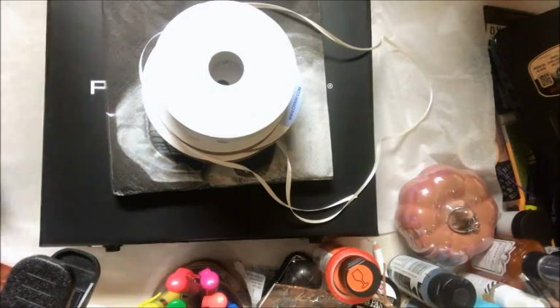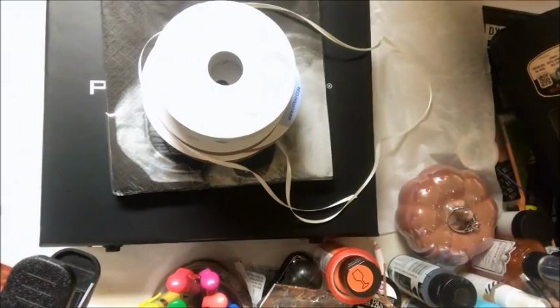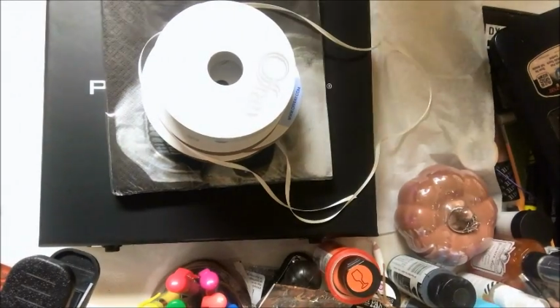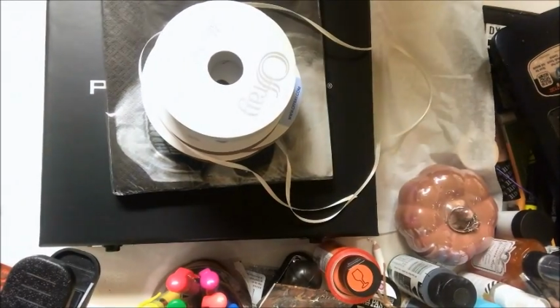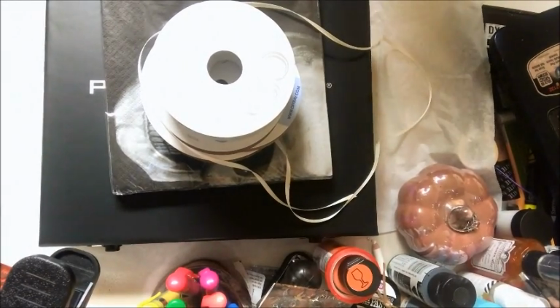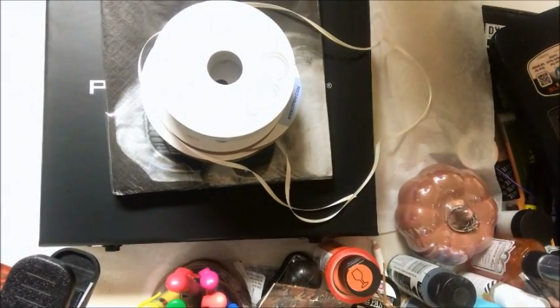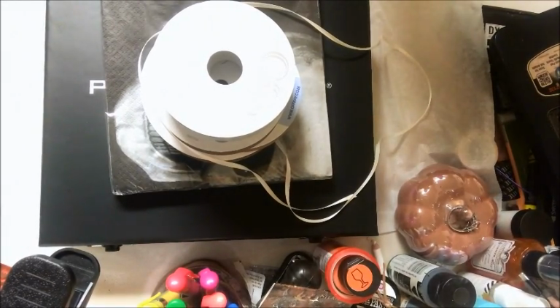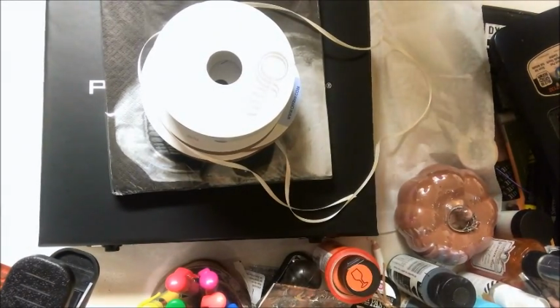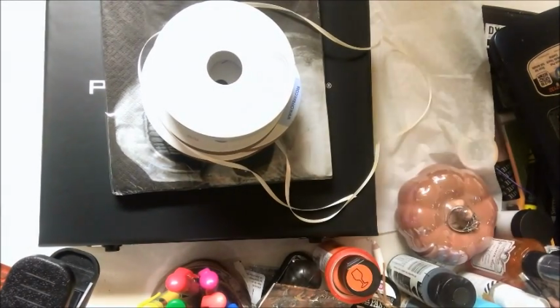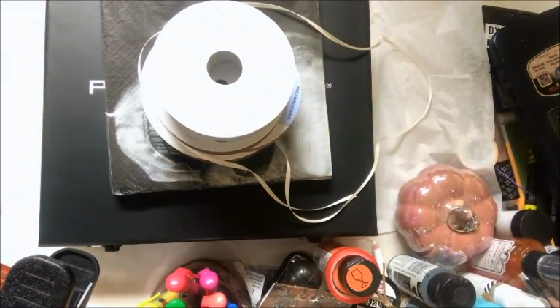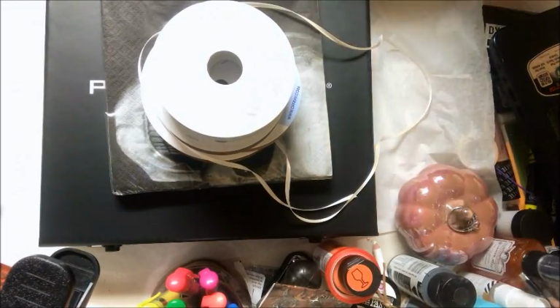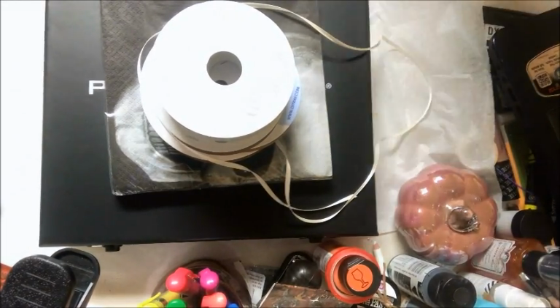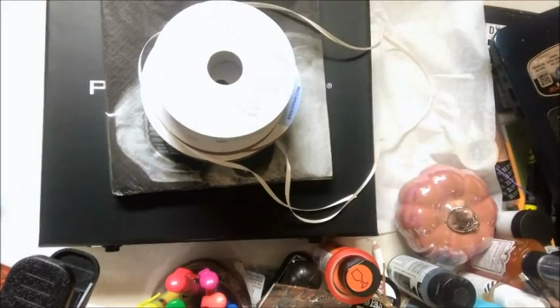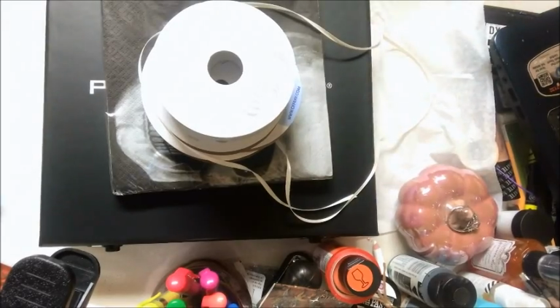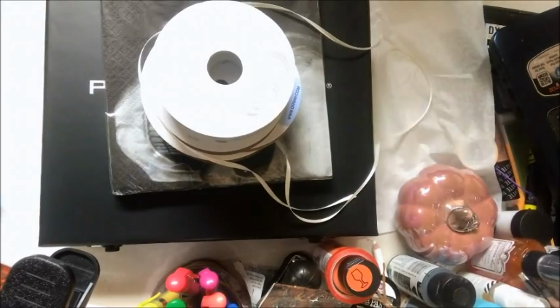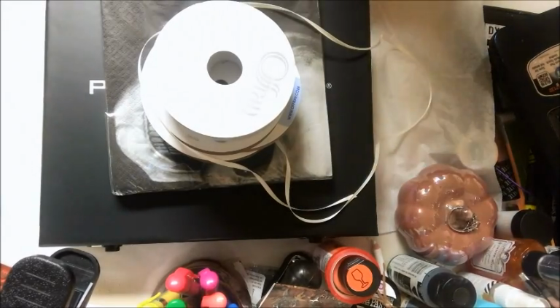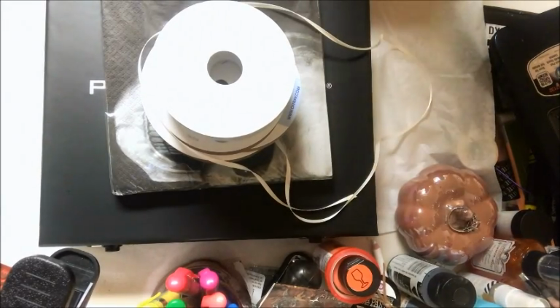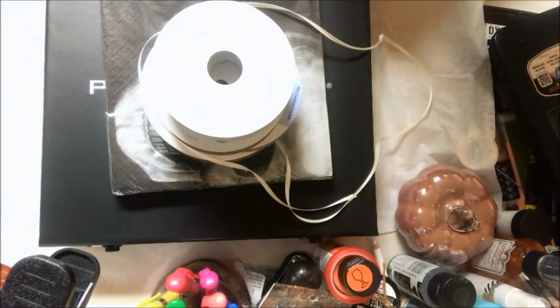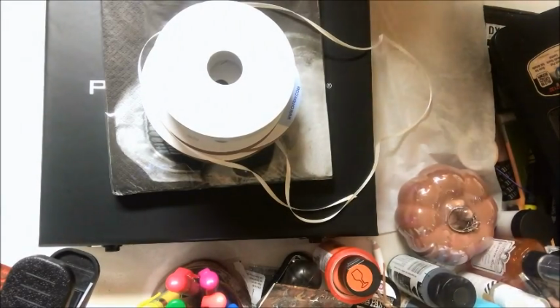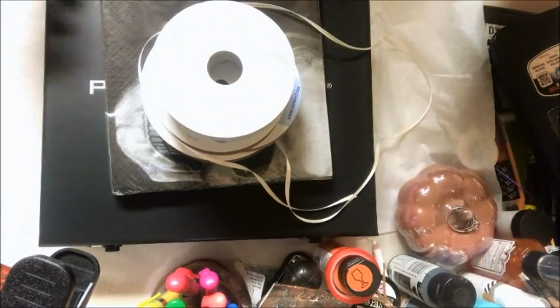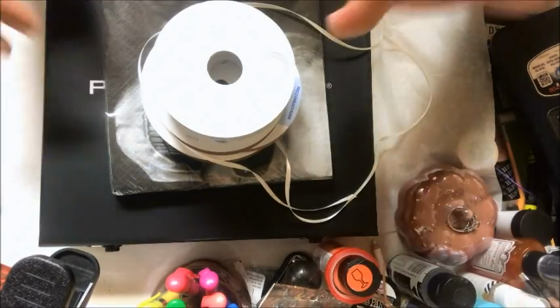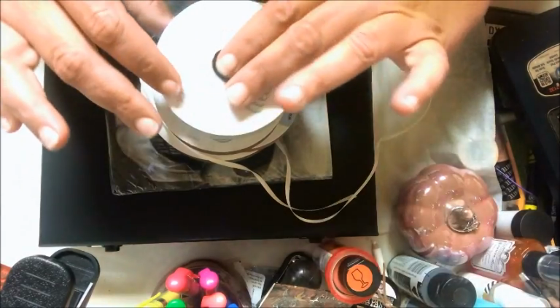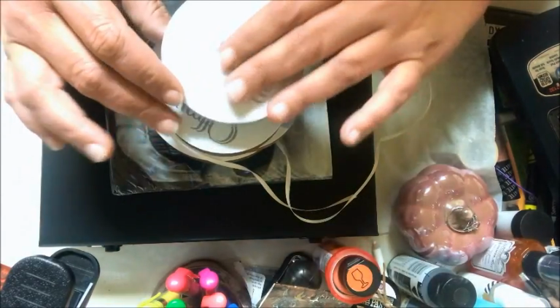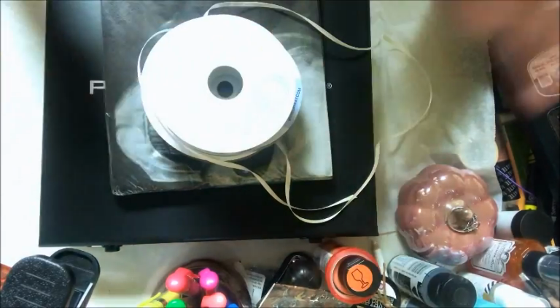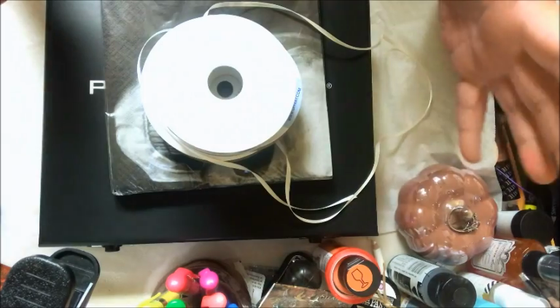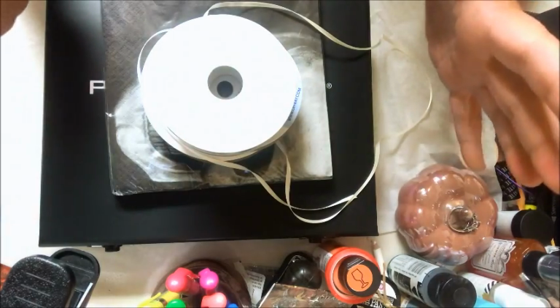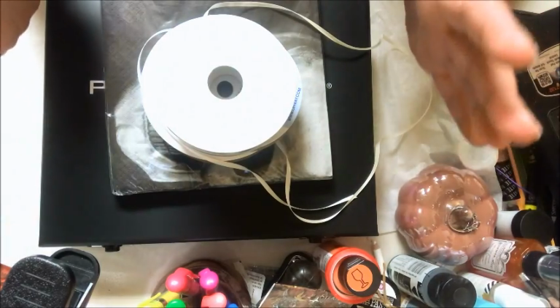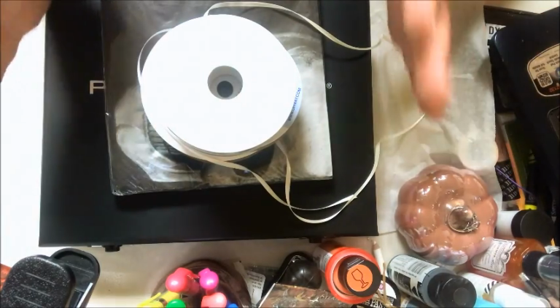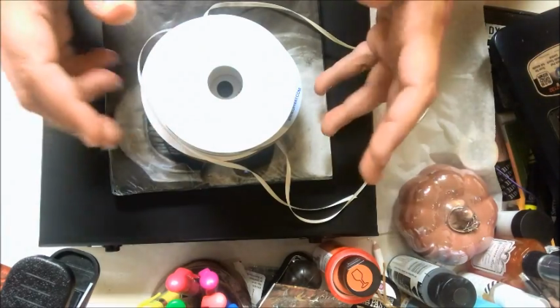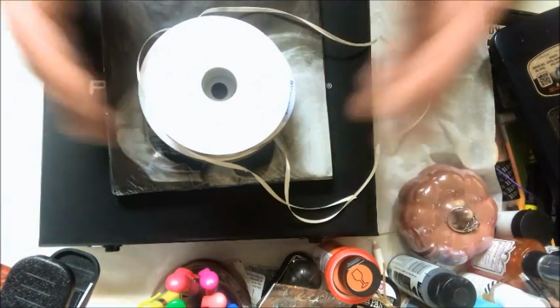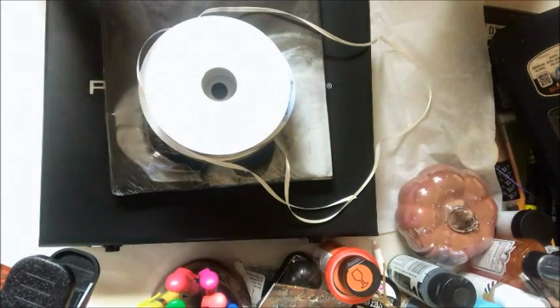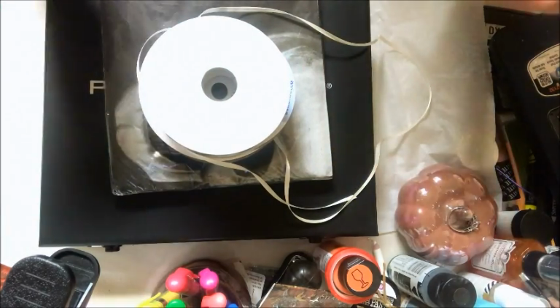Hey everybody, welcome to Life Mix and this is Jen coming at ya. I'm just going to share a couple things I picked up at the Walmart. Finally getting ready to work on something to finish it up.